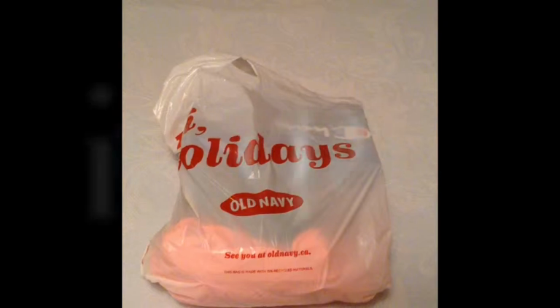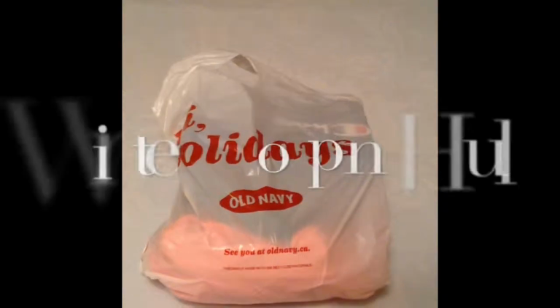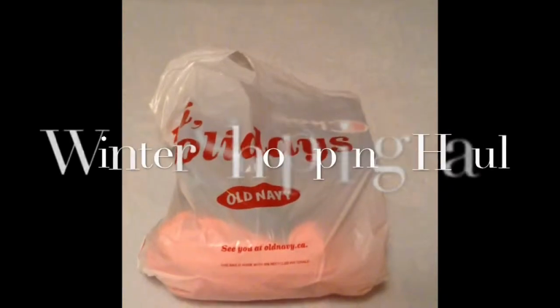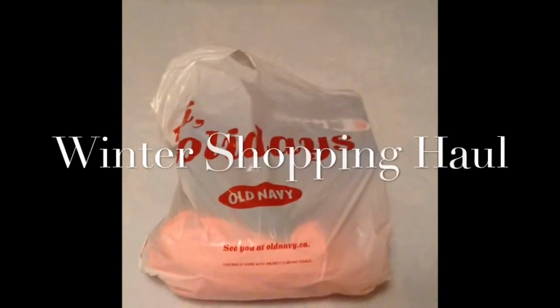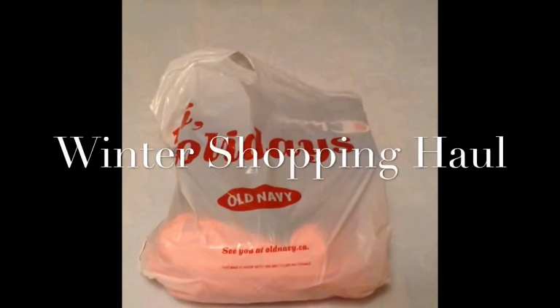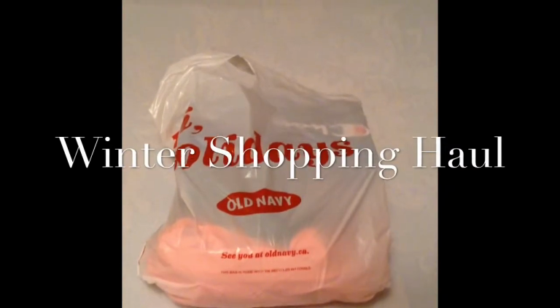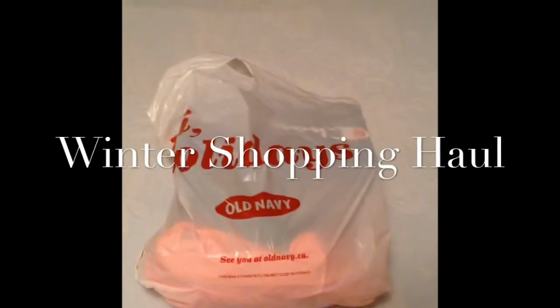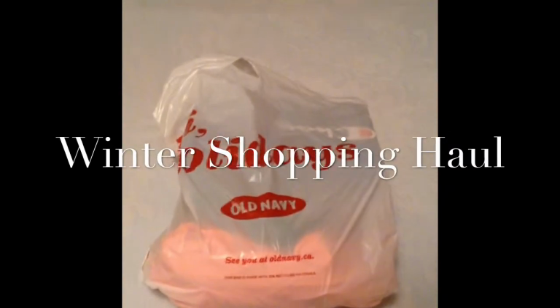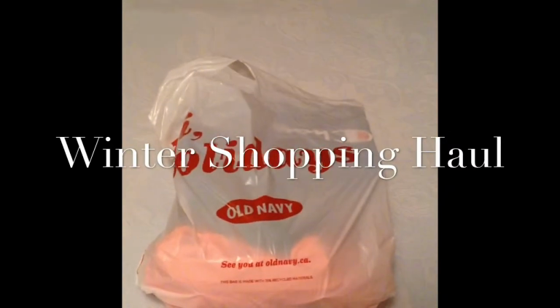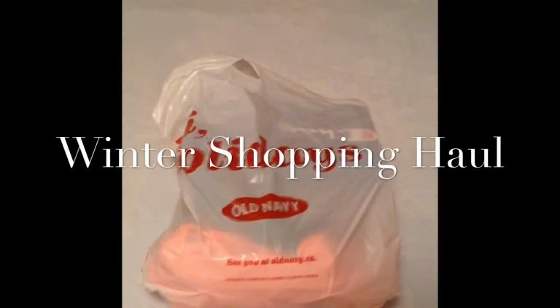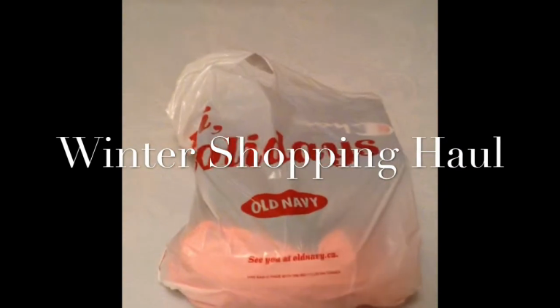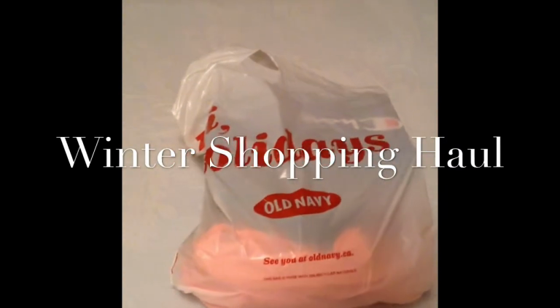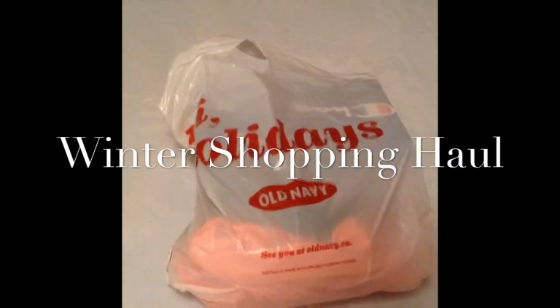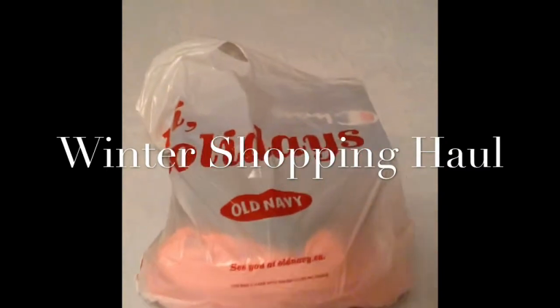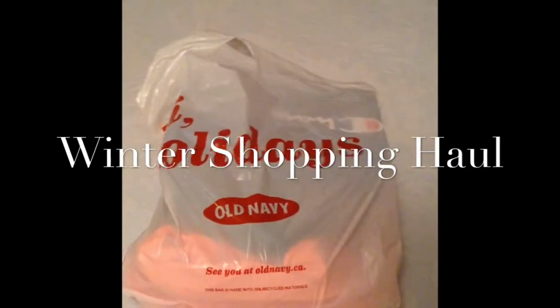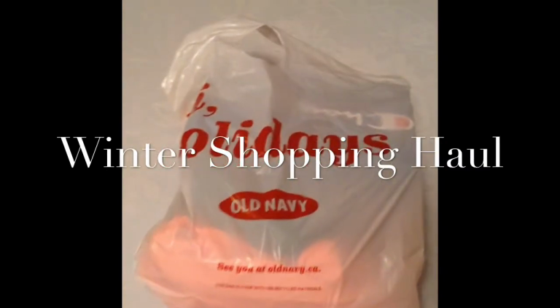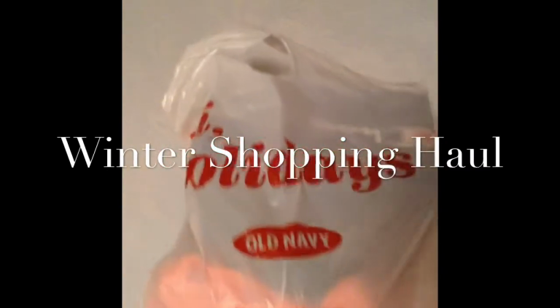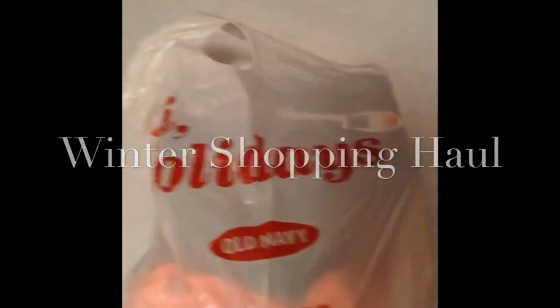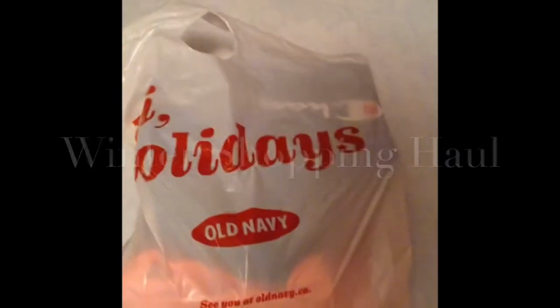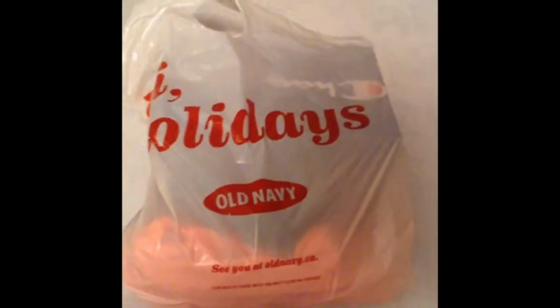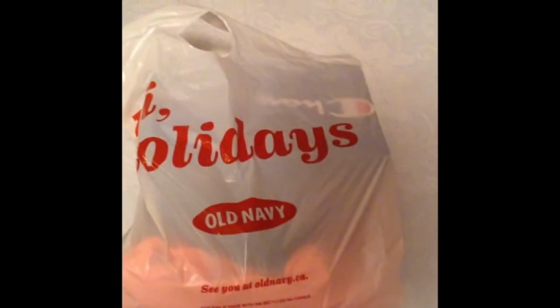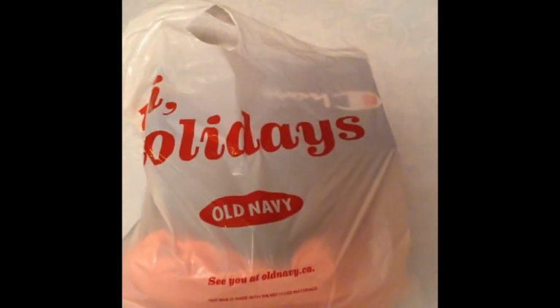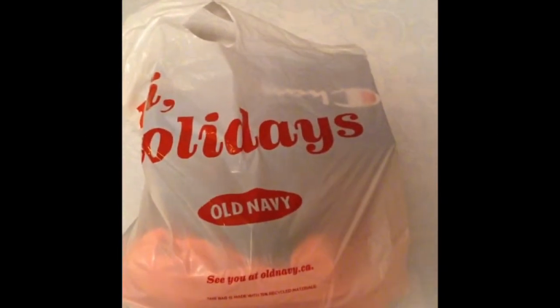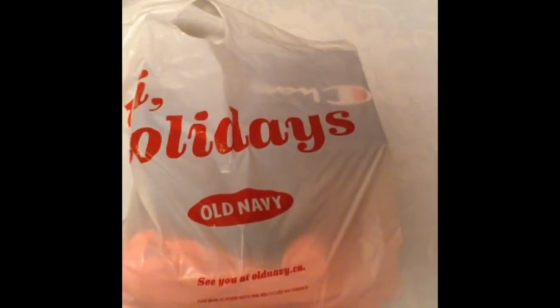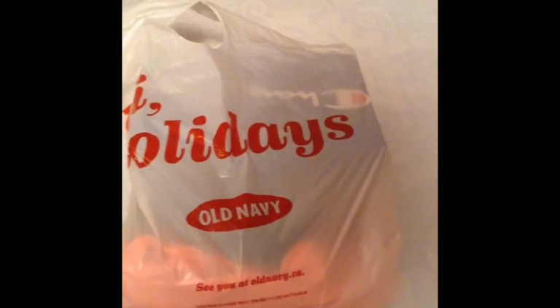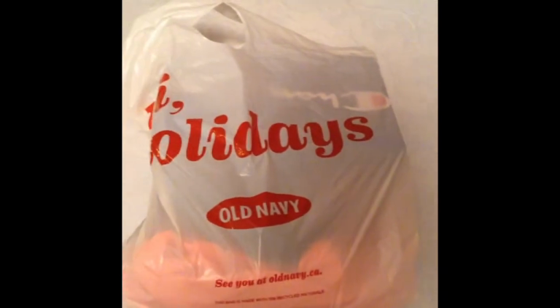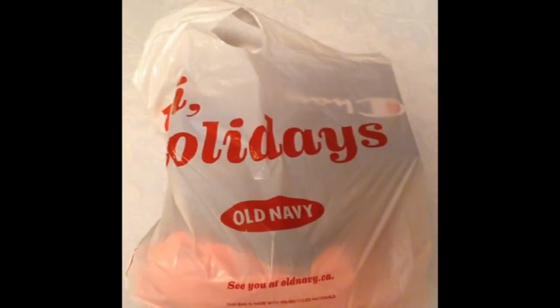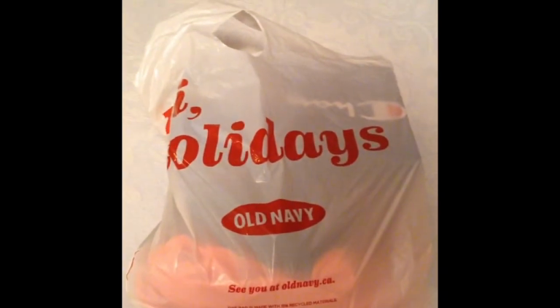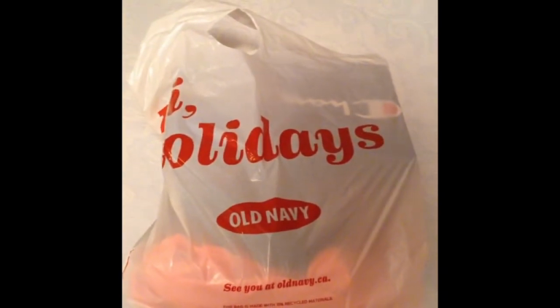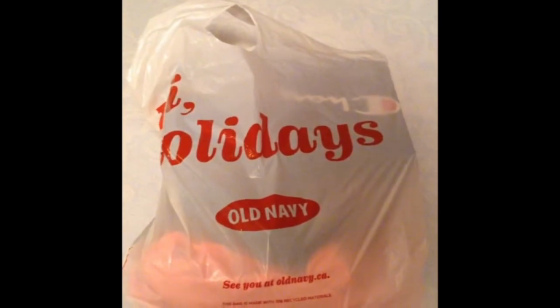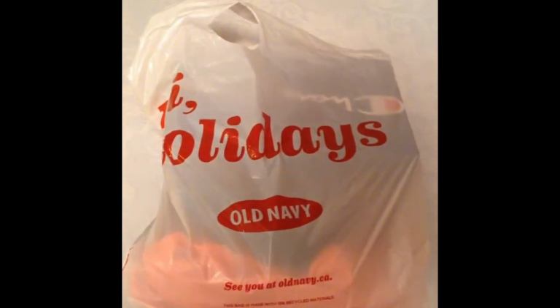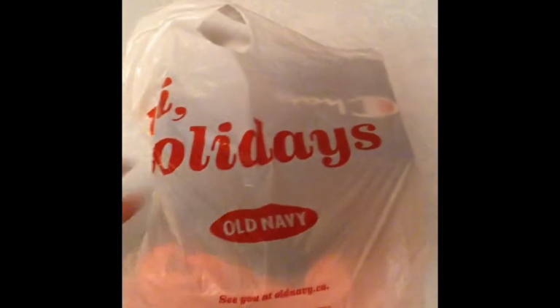Hi, Elfink crew! We have a bag to unpack. Let's go through our Old Navy haul for this winter edition. This is focused on the active wear, and I'm really excited to show you what I've gotten from Old Navy today.